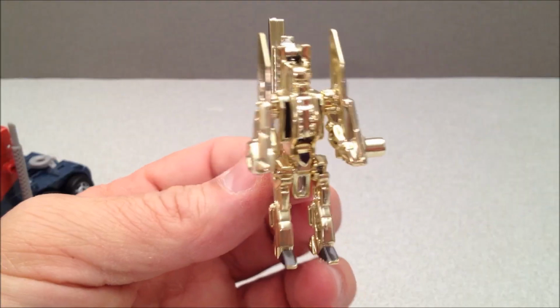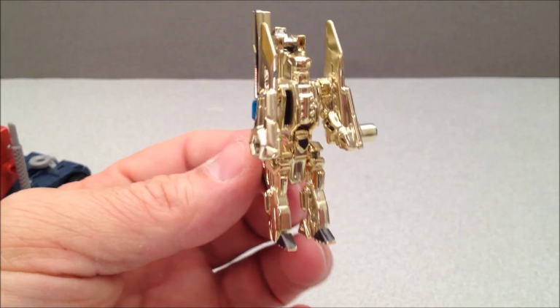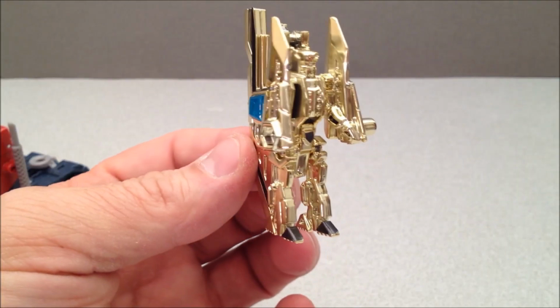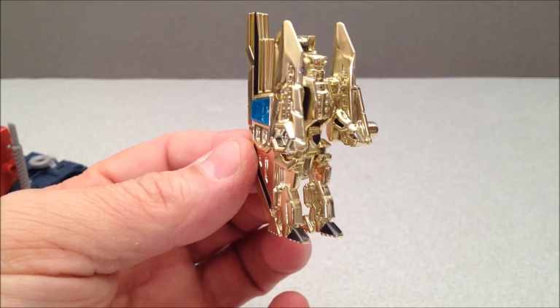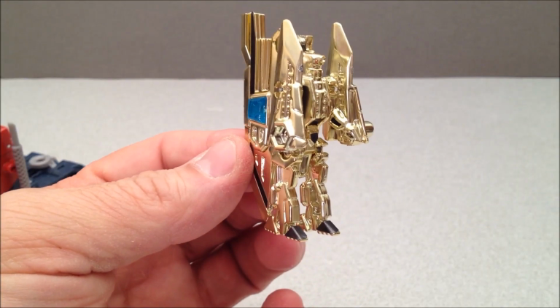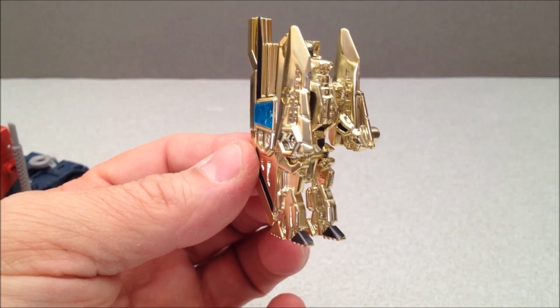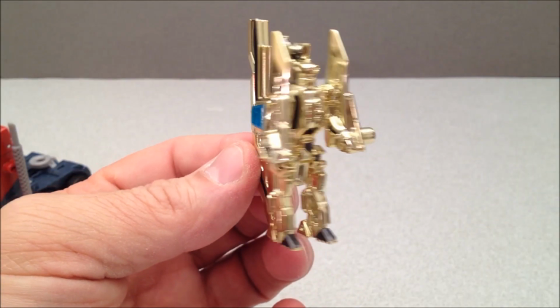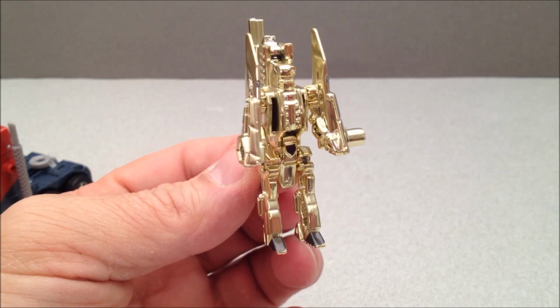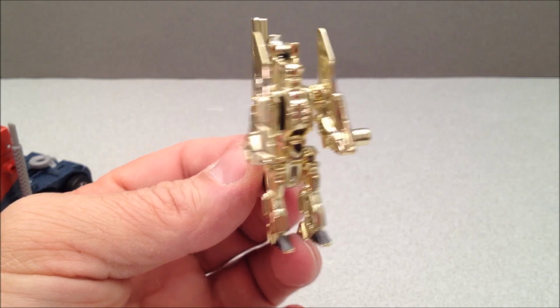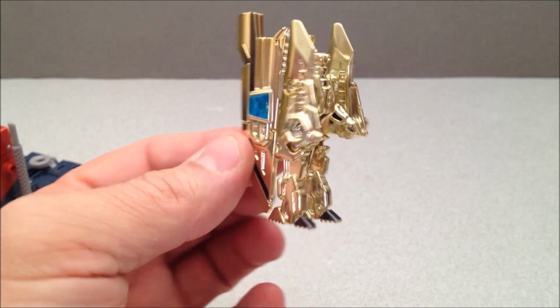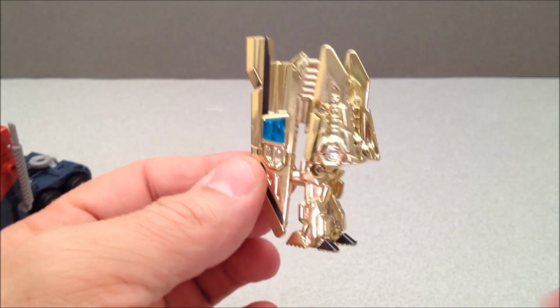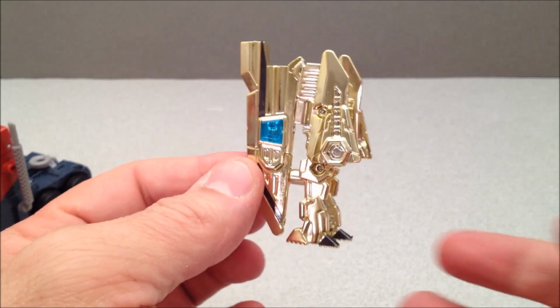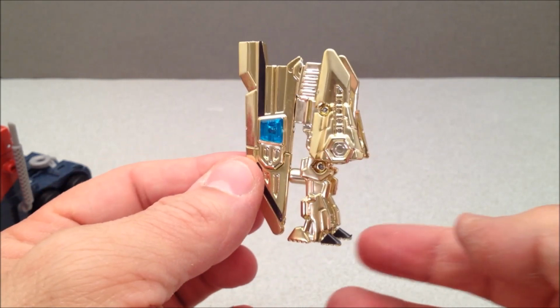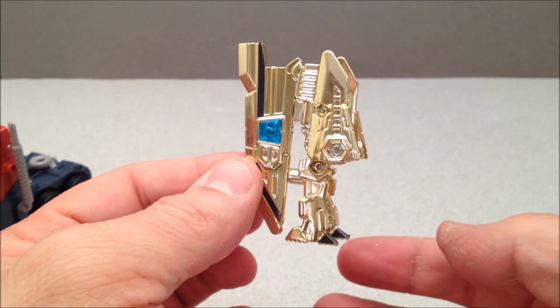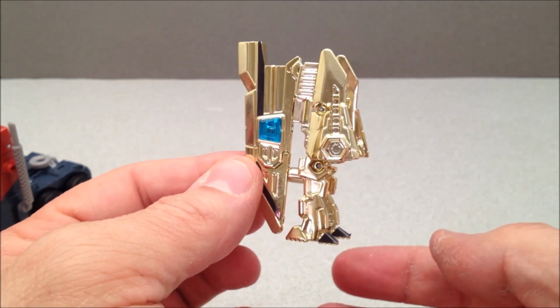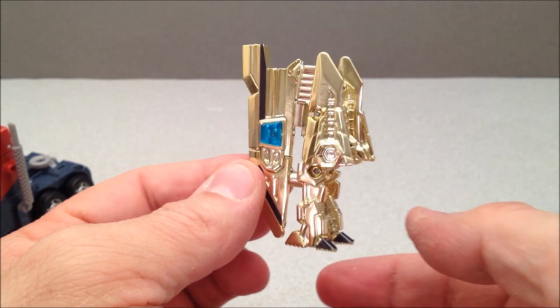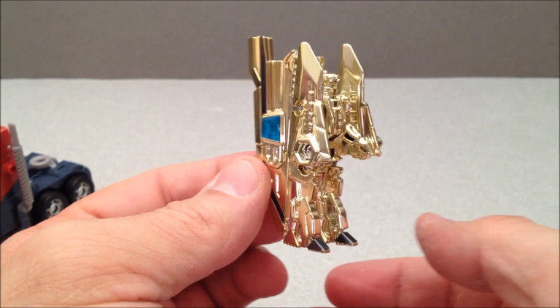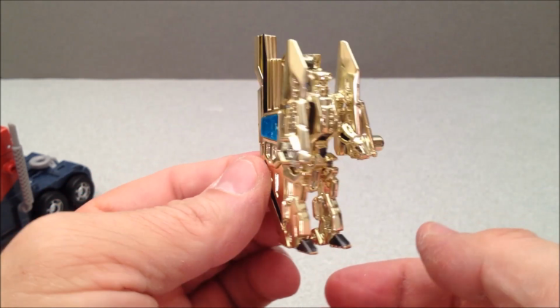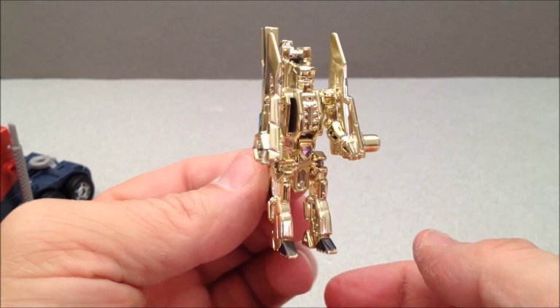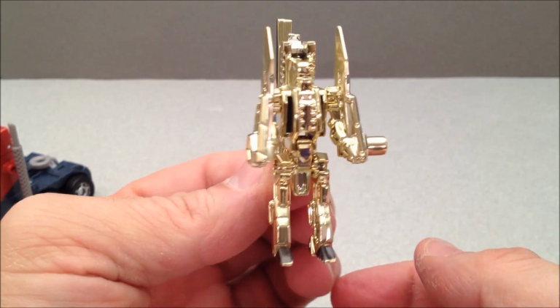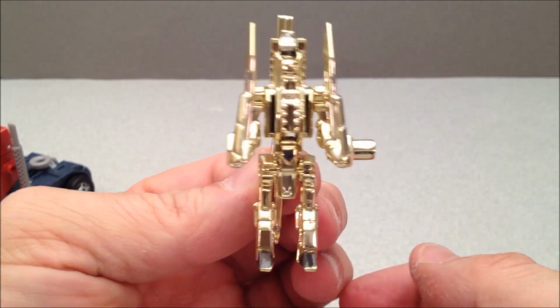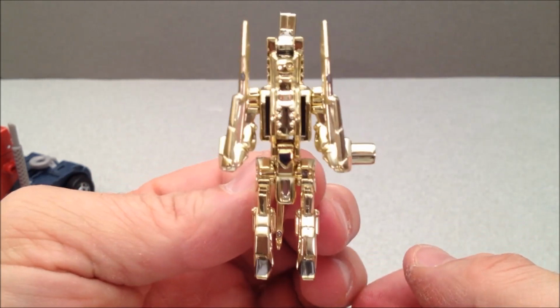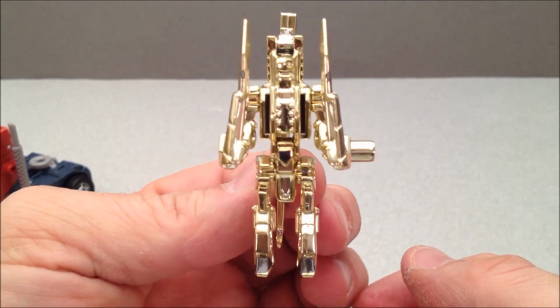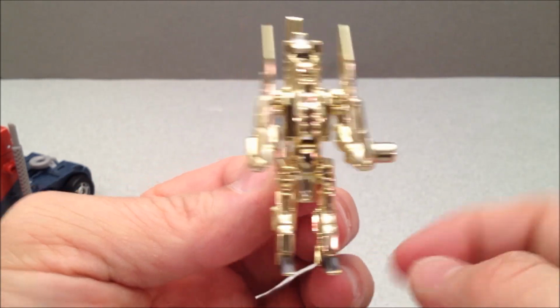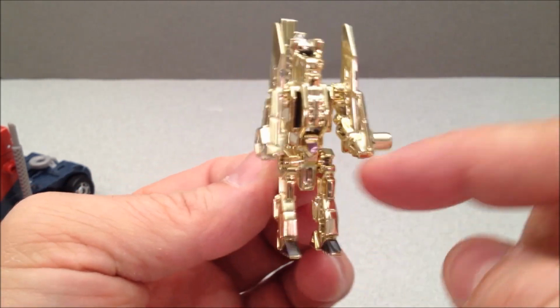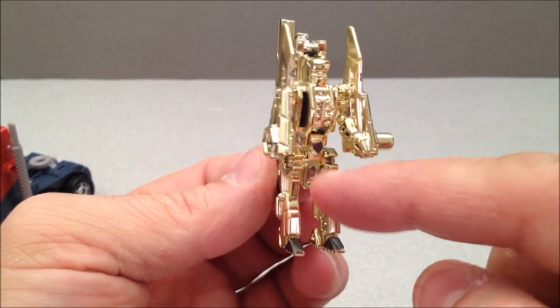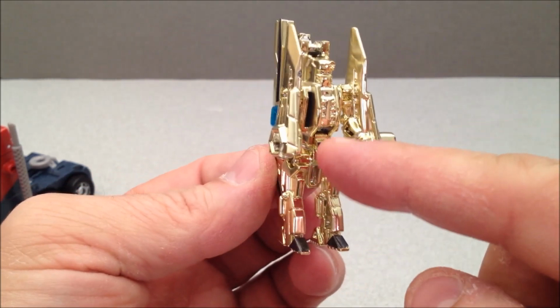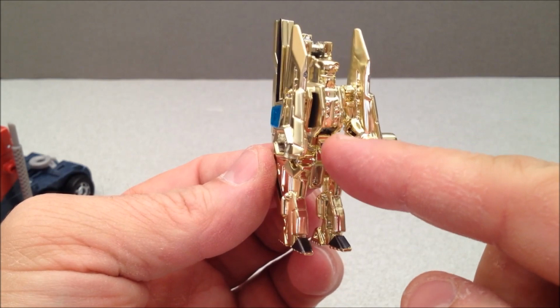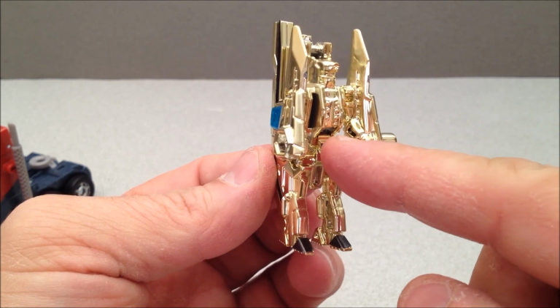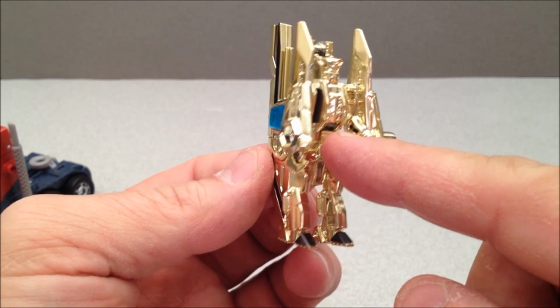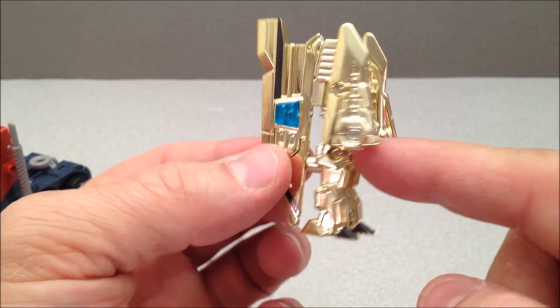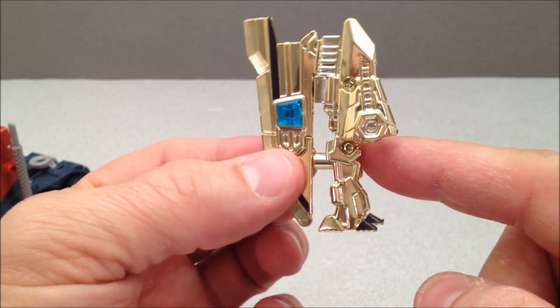Here's his Micron in robot mode and it does look cool — I really do like the way it looks. It's just very, very brittle. The waist is broken.